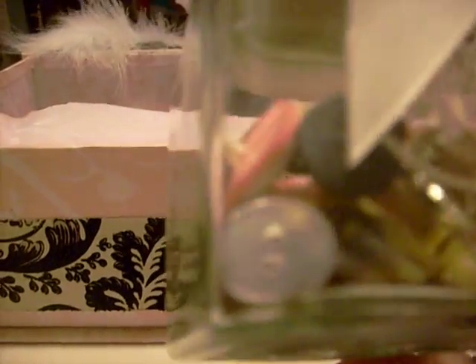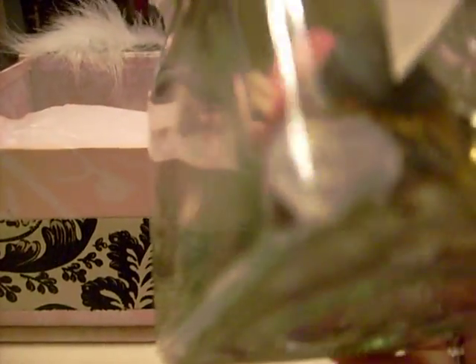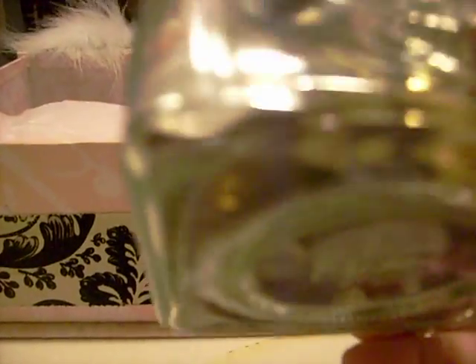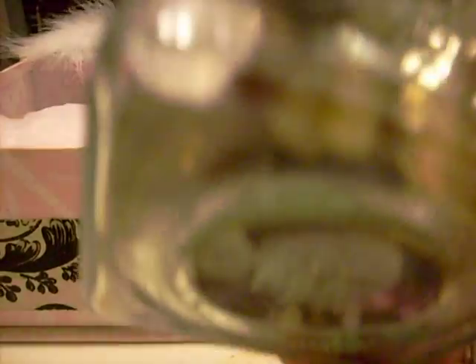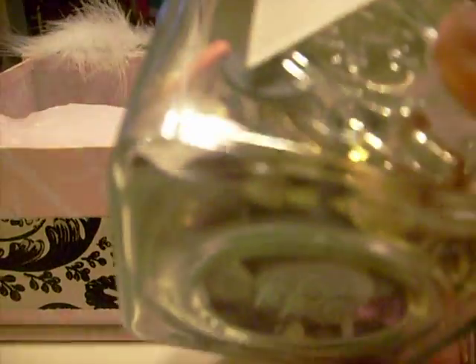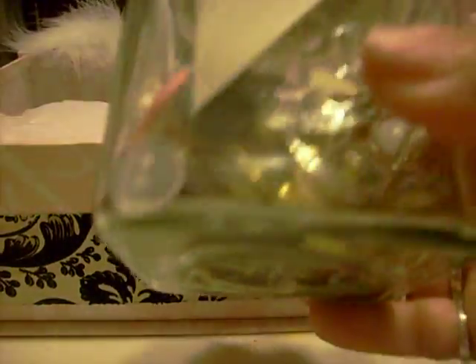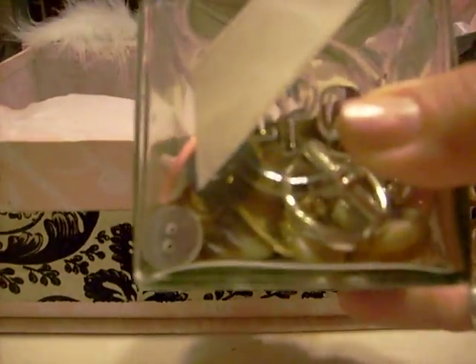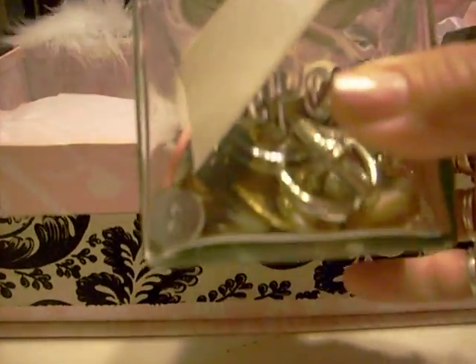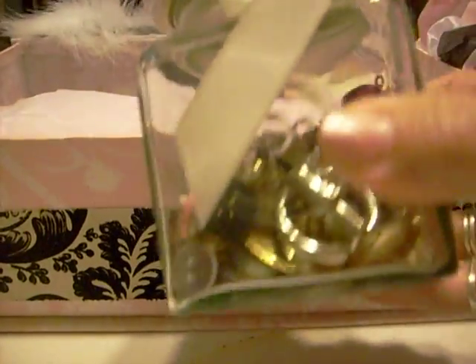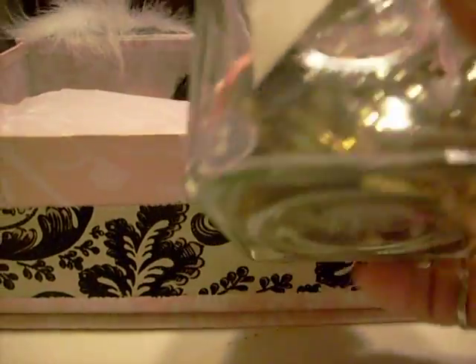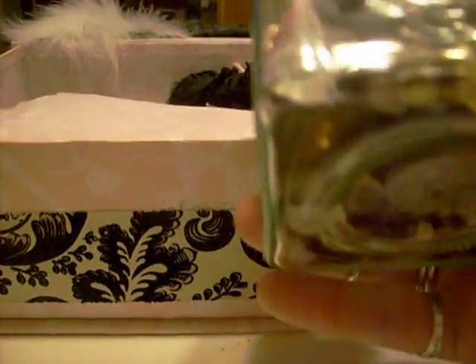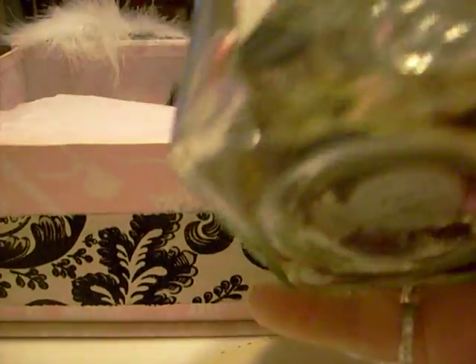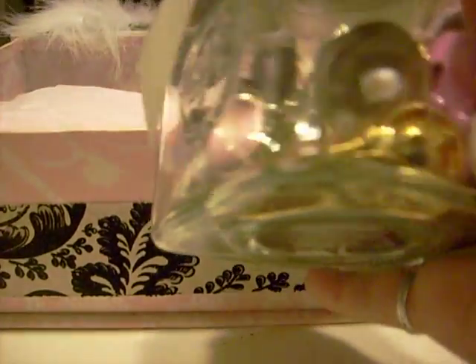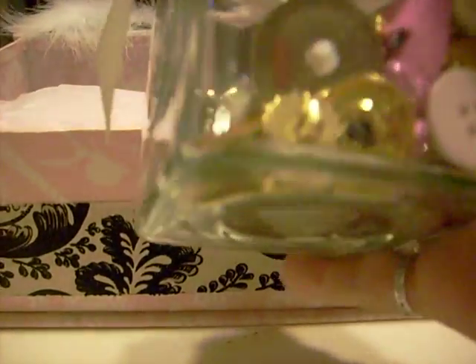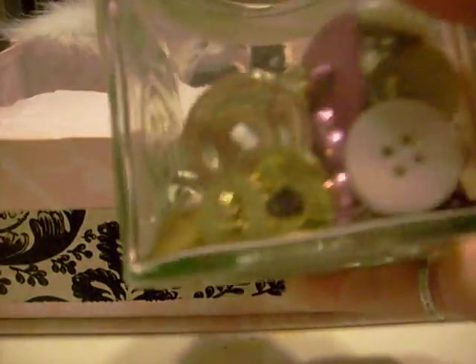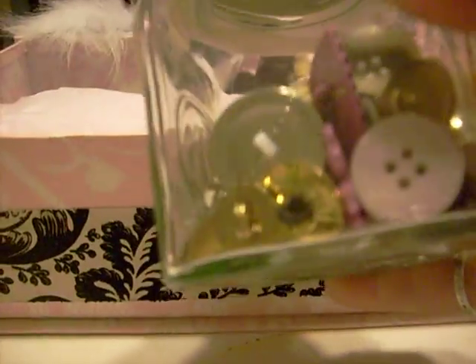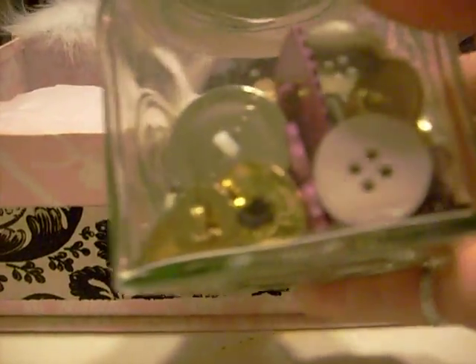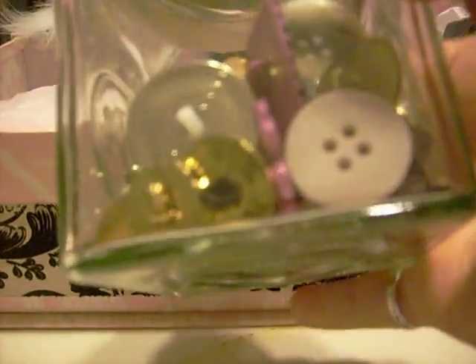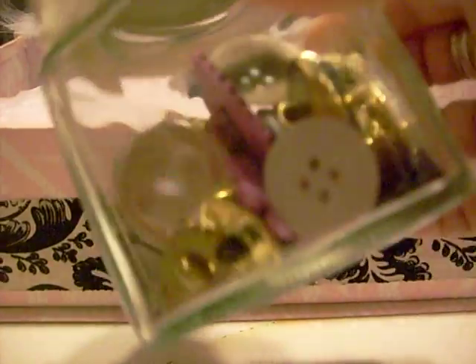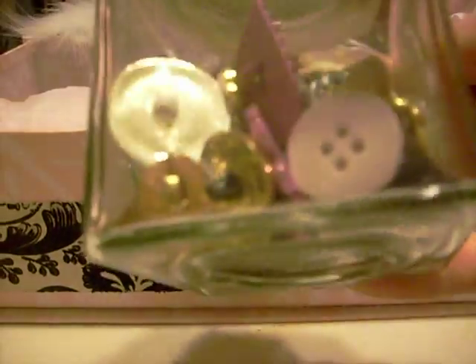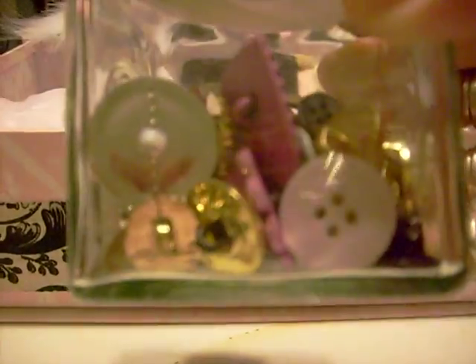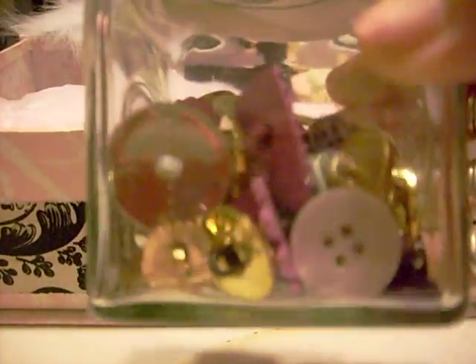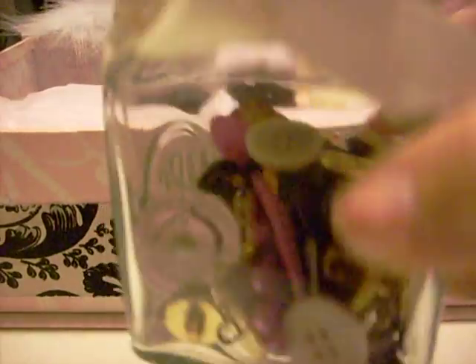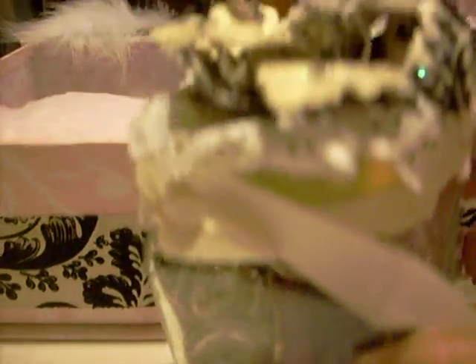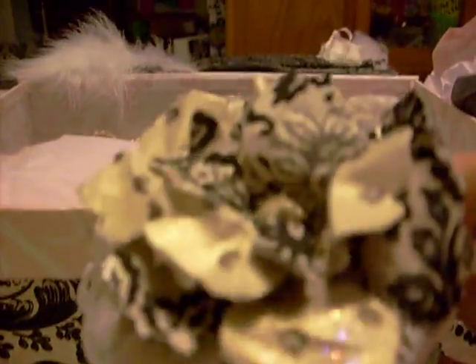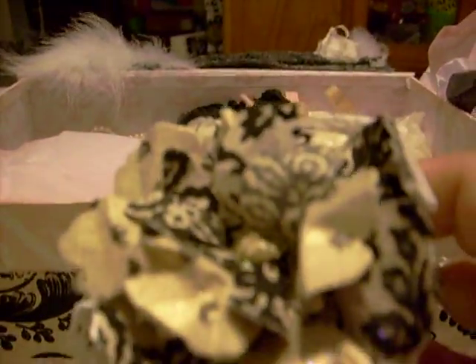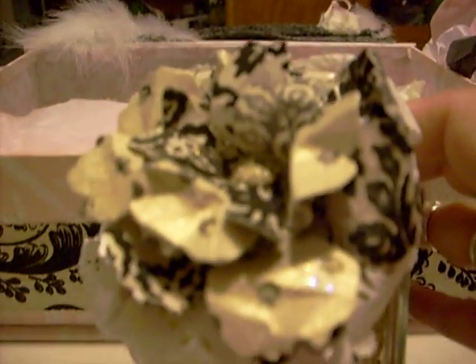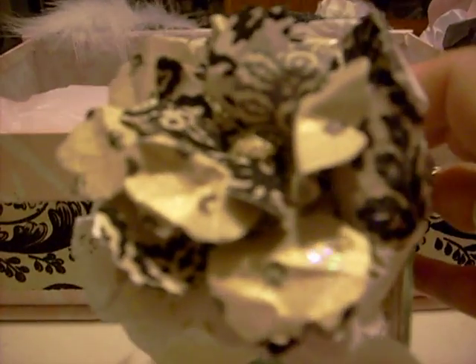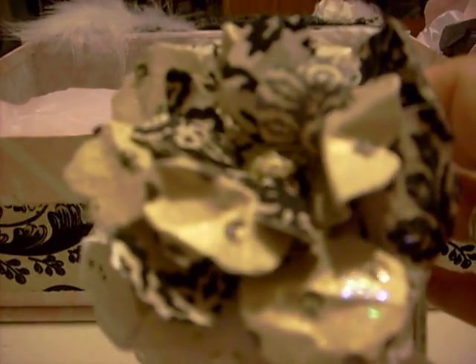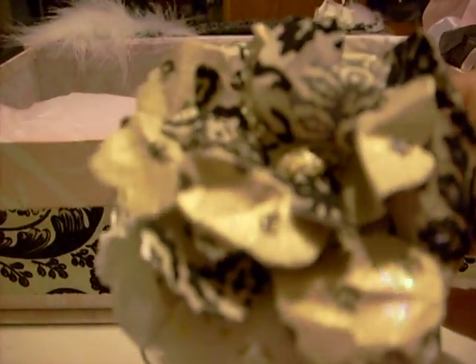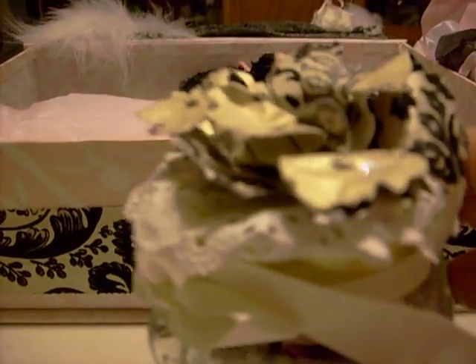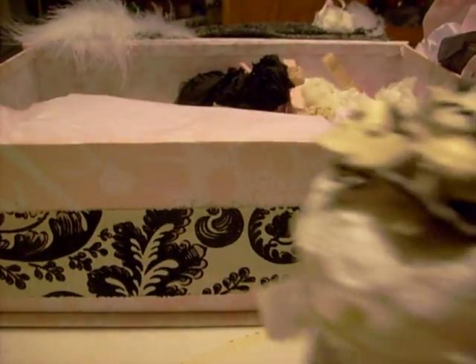Here's my button bottle — look at all of those buttons in there. Oh my gosh, there's some pink ones in there too. So that's my button bottle, and there's the flower on top that she made.